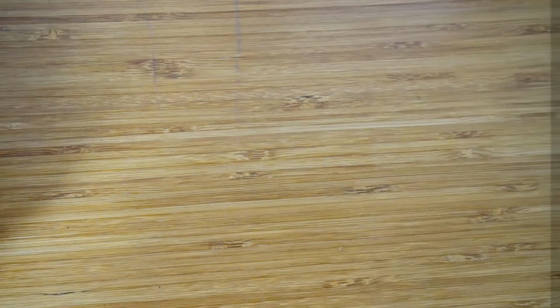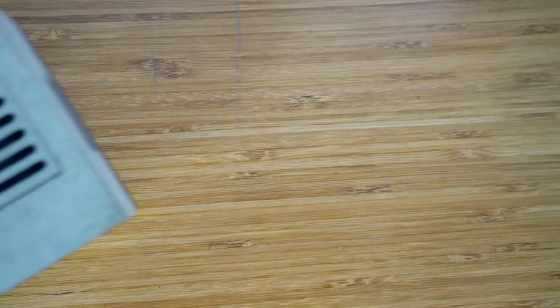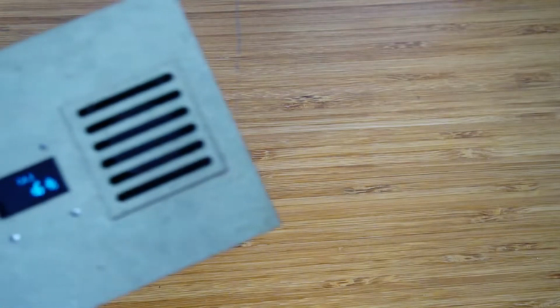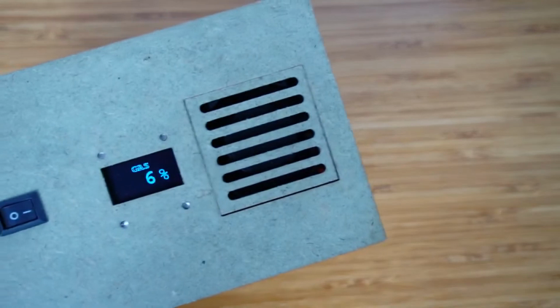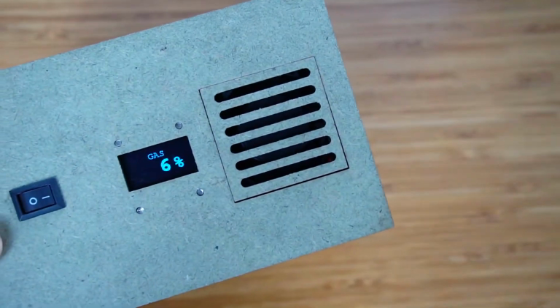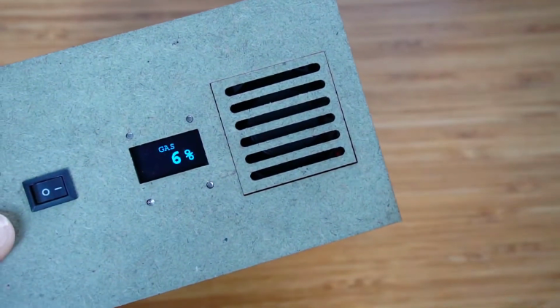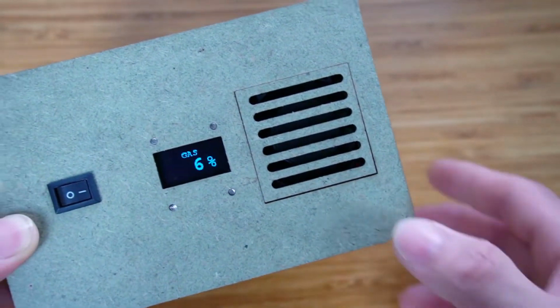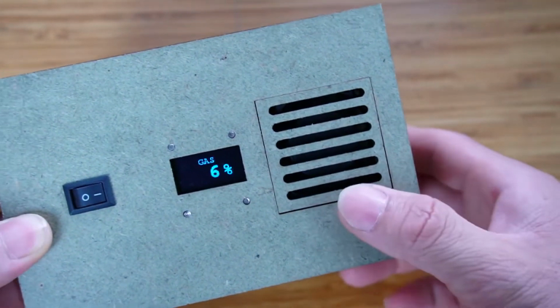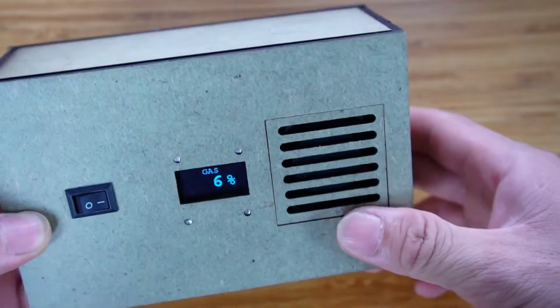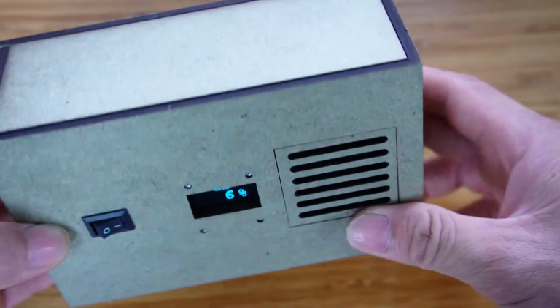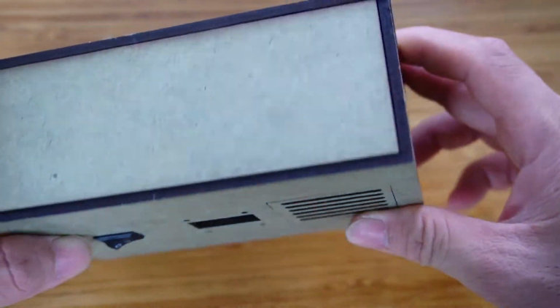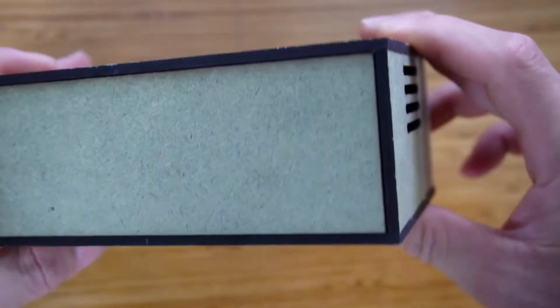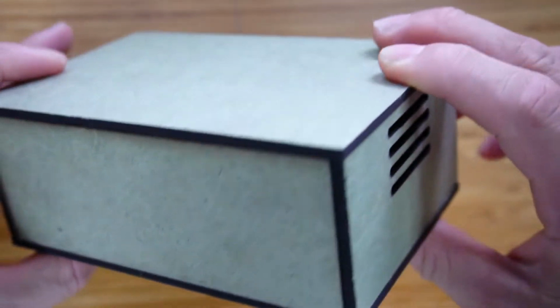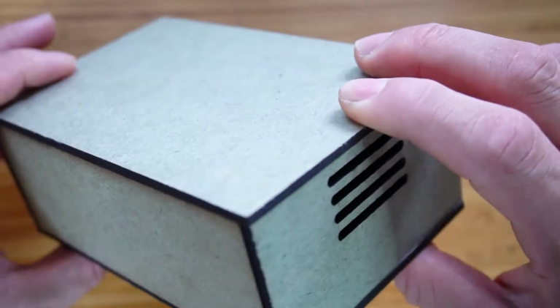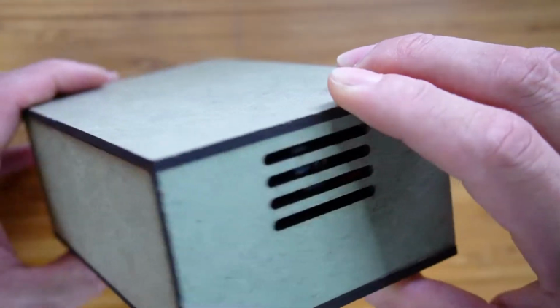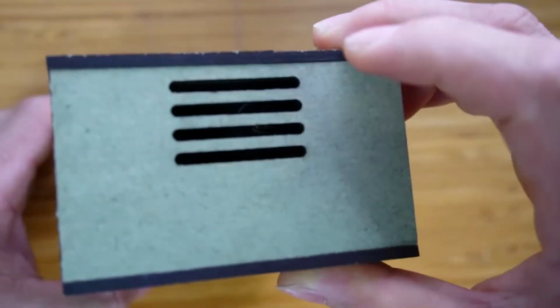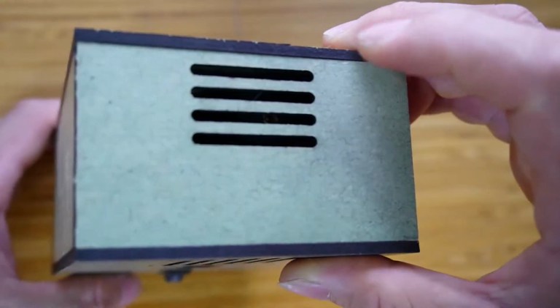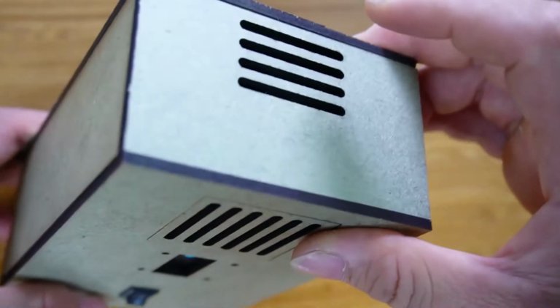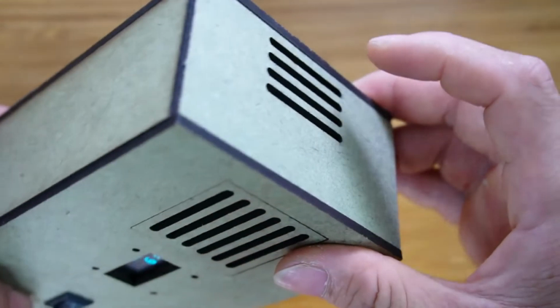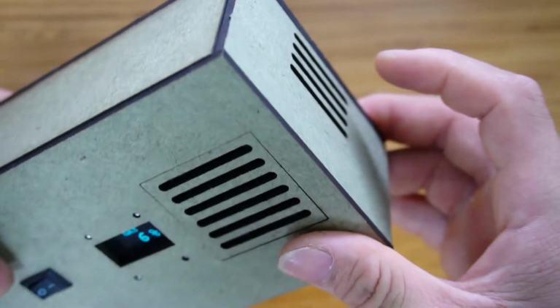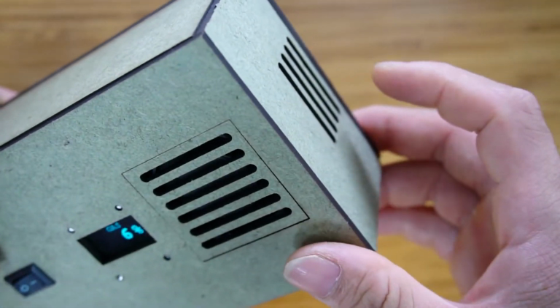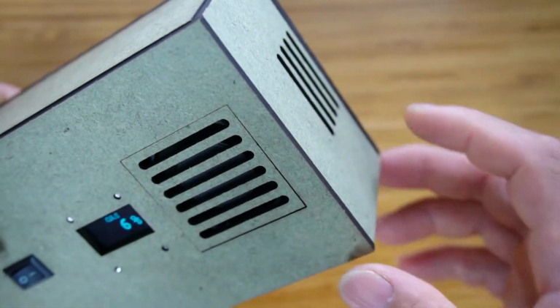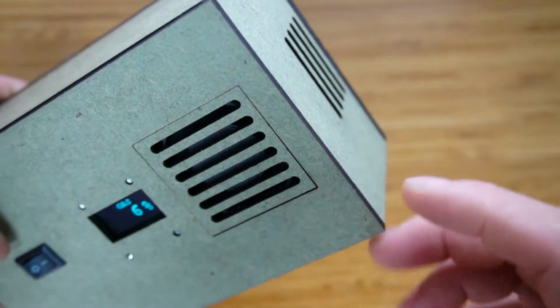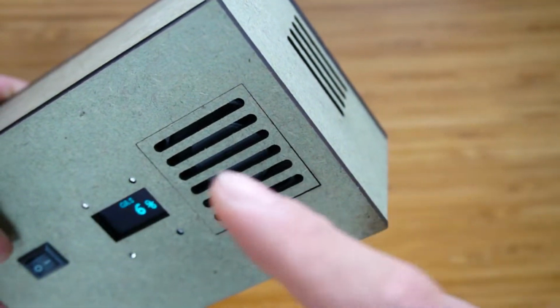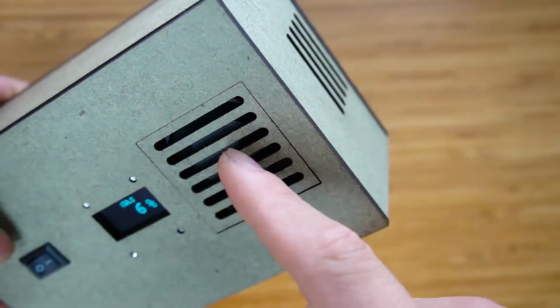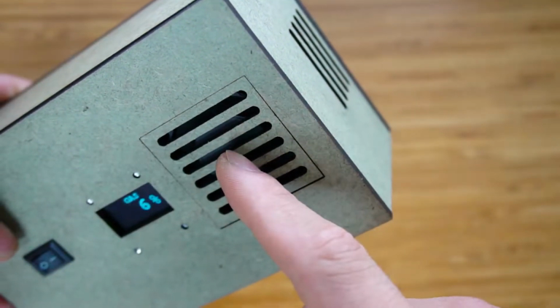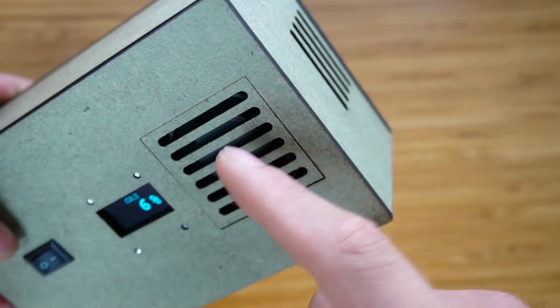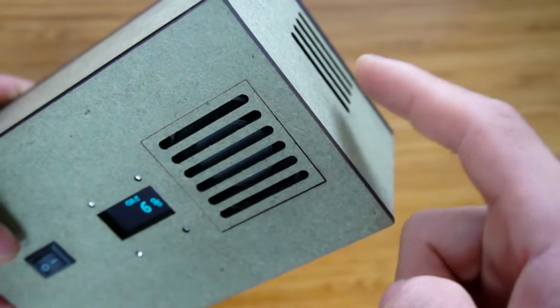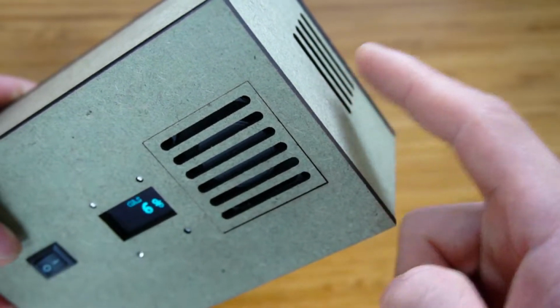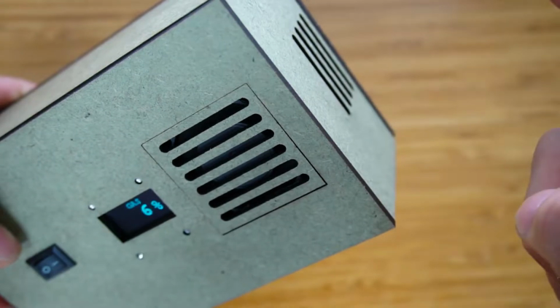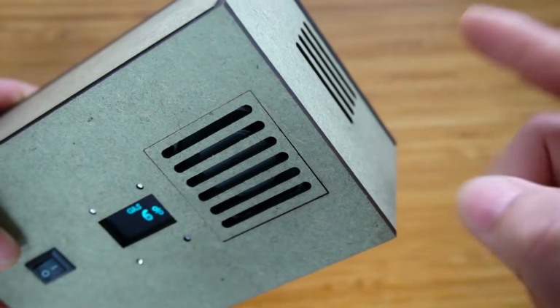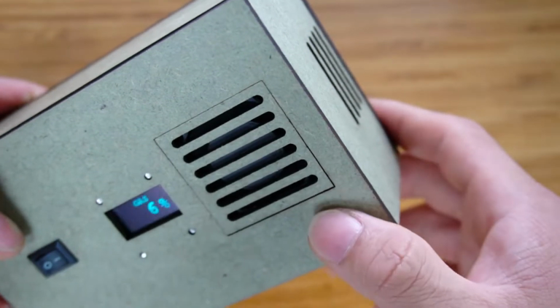Let's take a look at the gas detector. I made the case with MDF wood cut by a CNC machine. Here is the fan that will inhale the gas to the sensor, and the gas will go out from here.